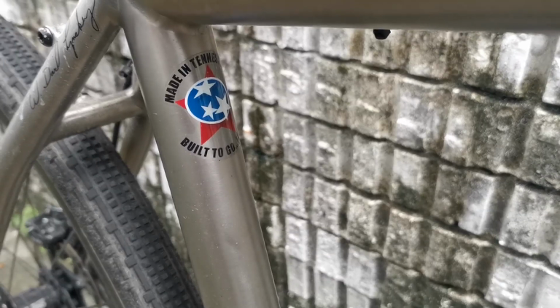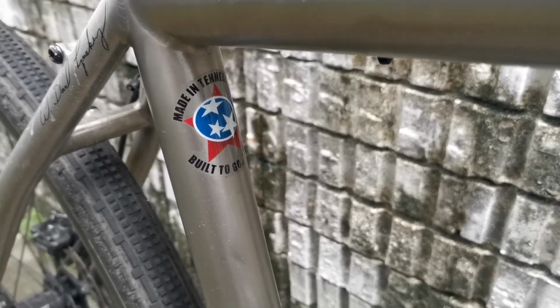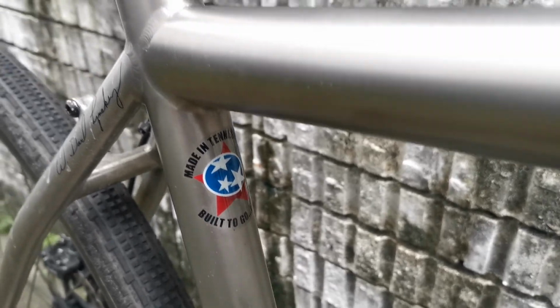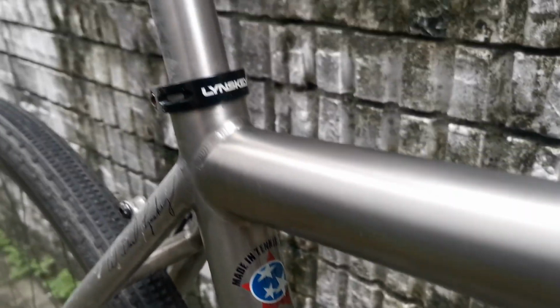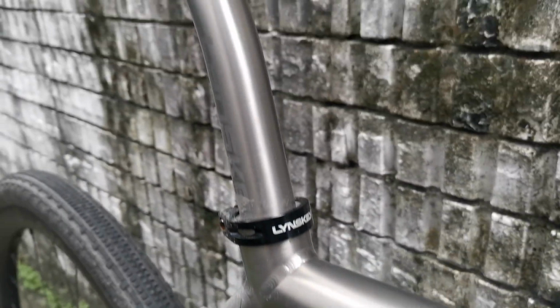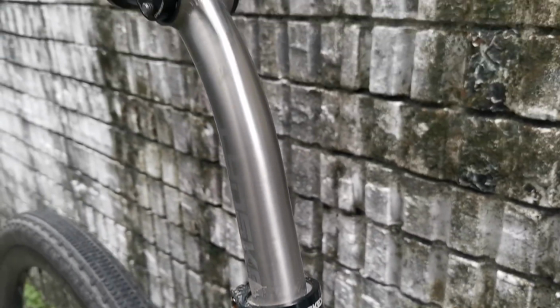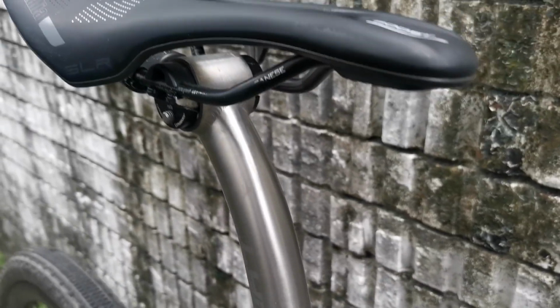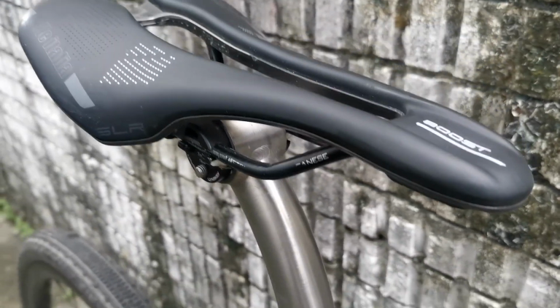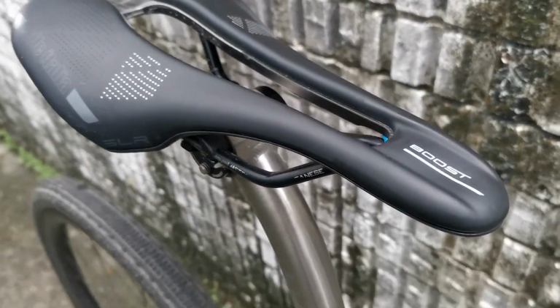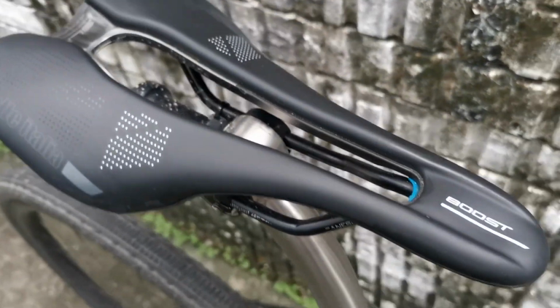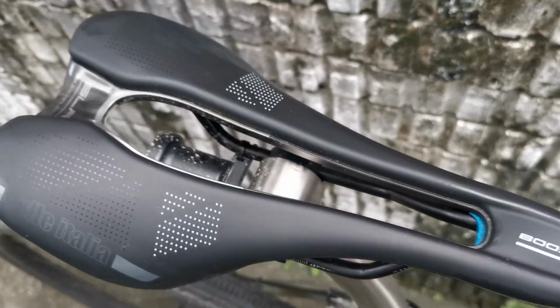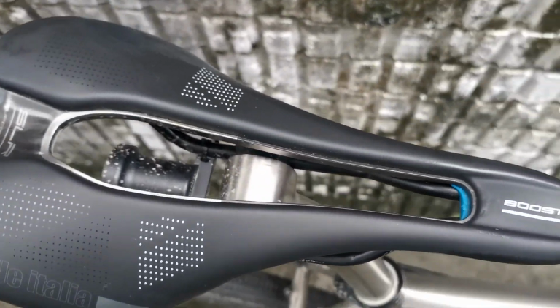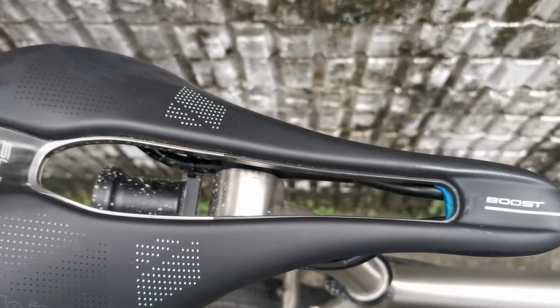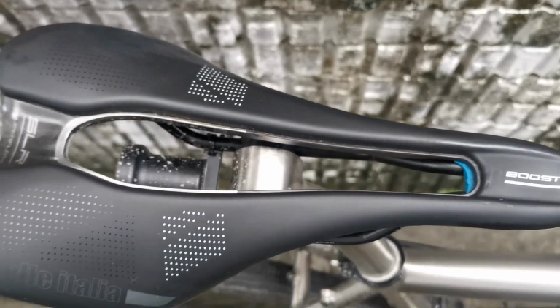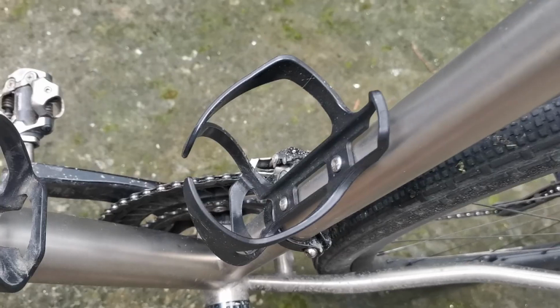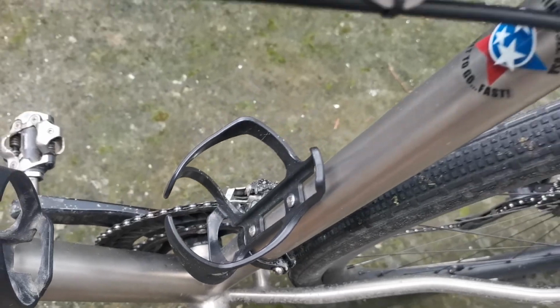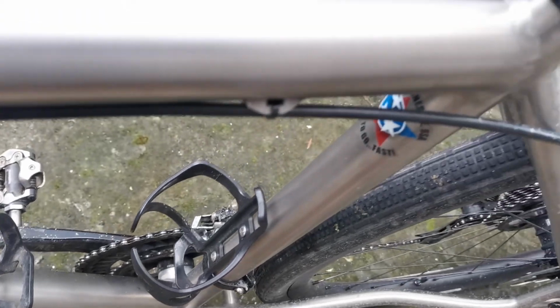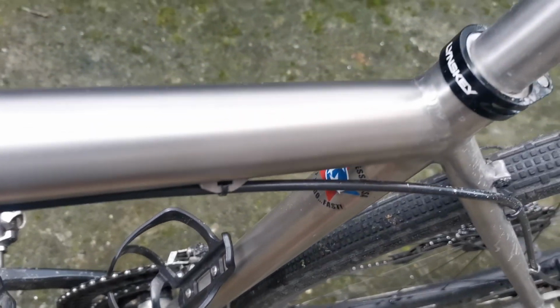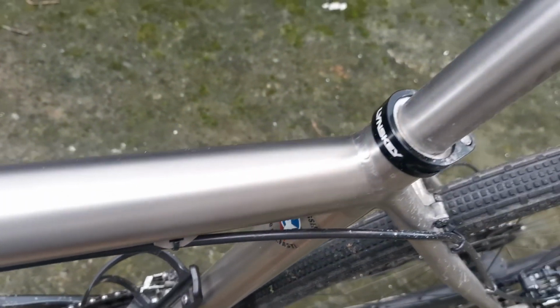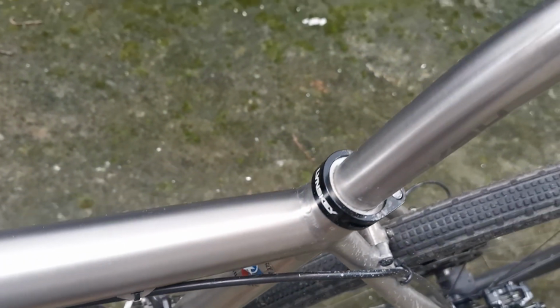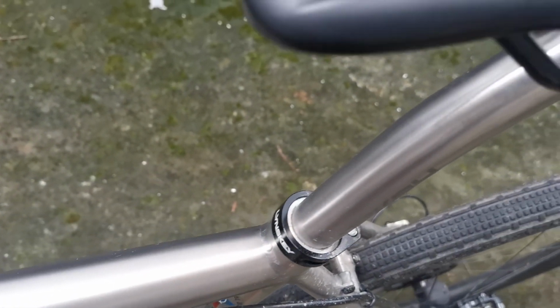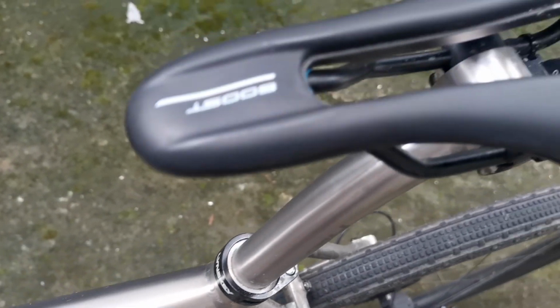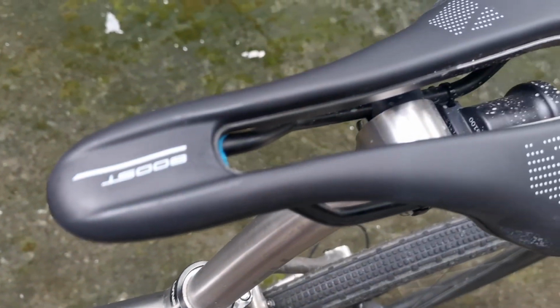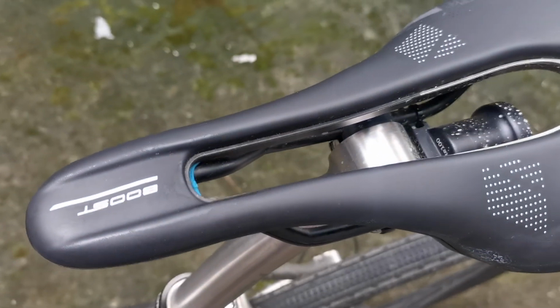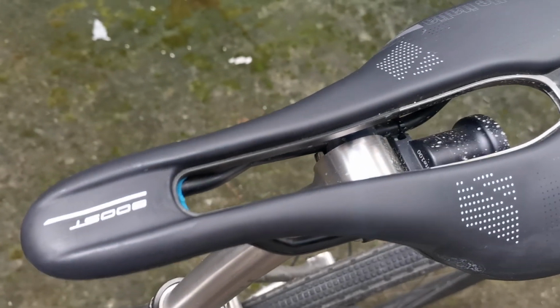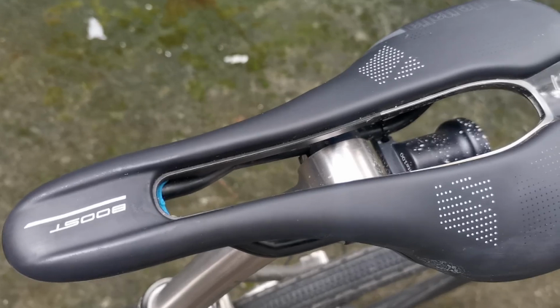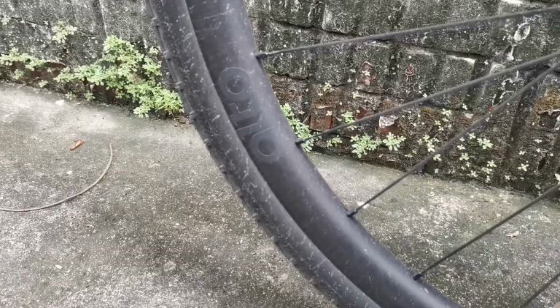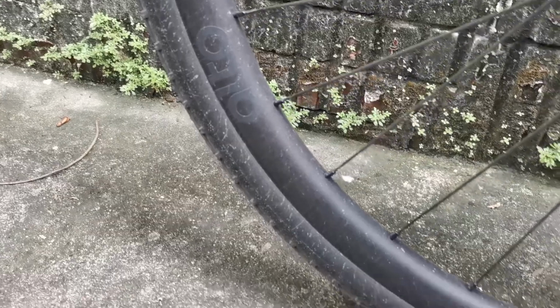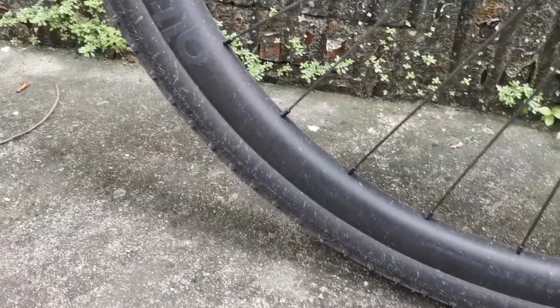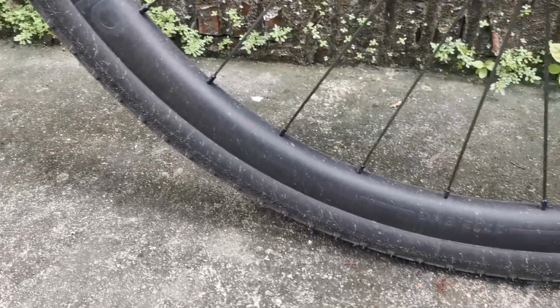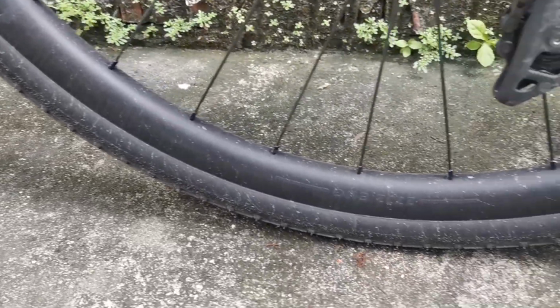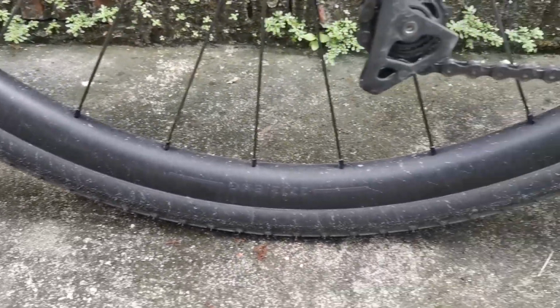For the handlebars, it is a Ritchey Neomax with 12-degree flare. The saddle is a Selle Italia, with a Linsky titanium seatpost.